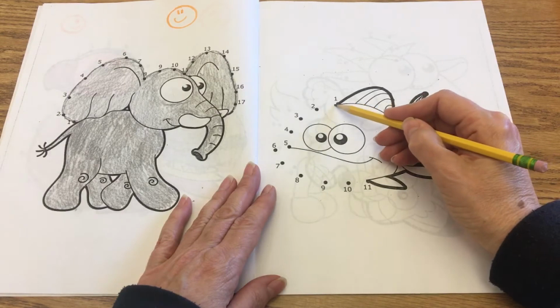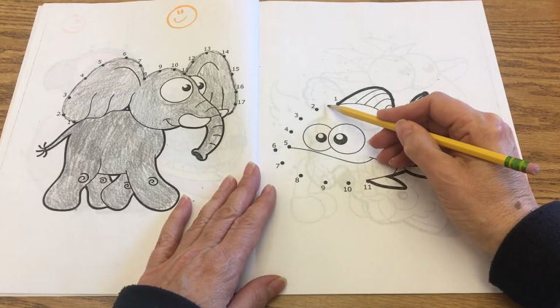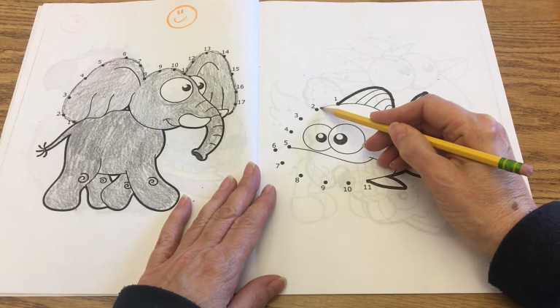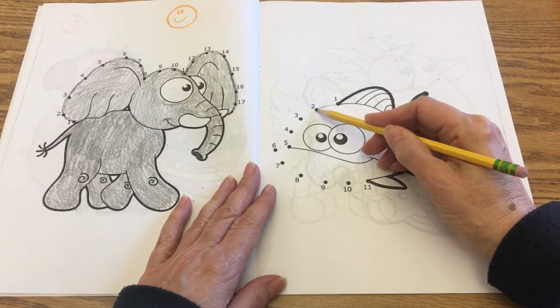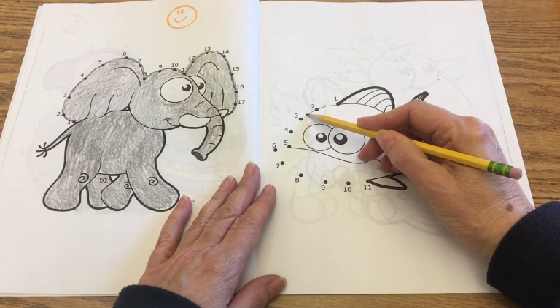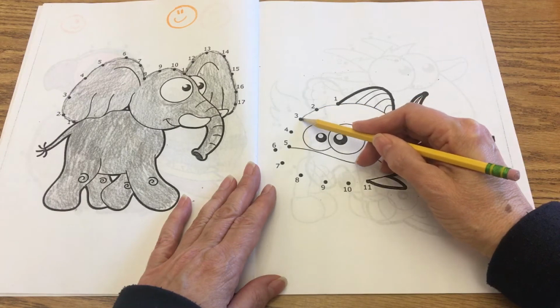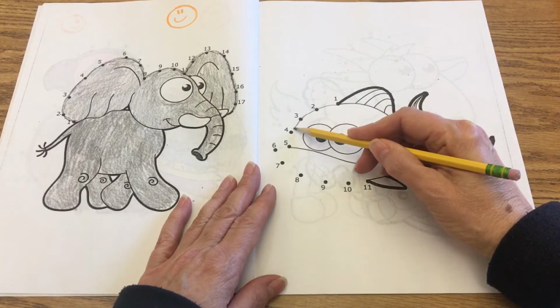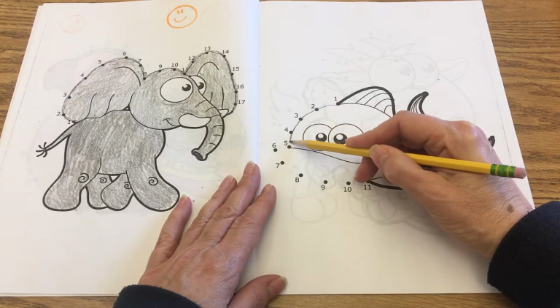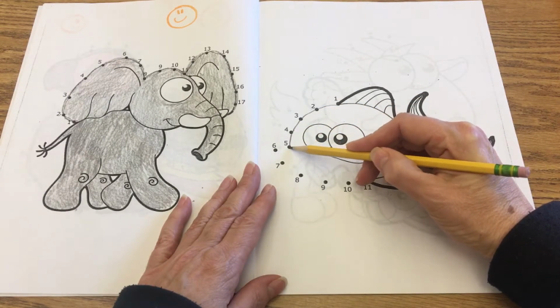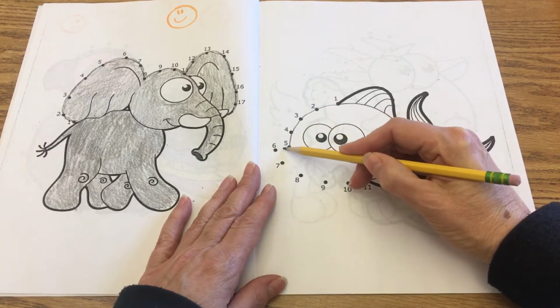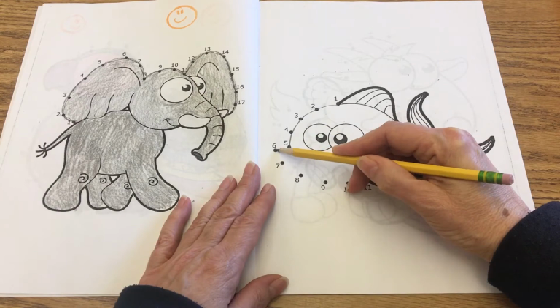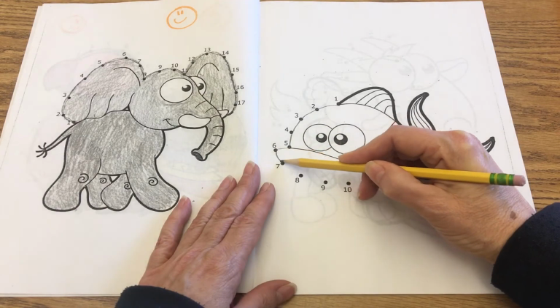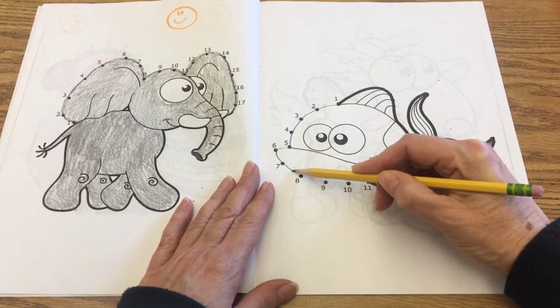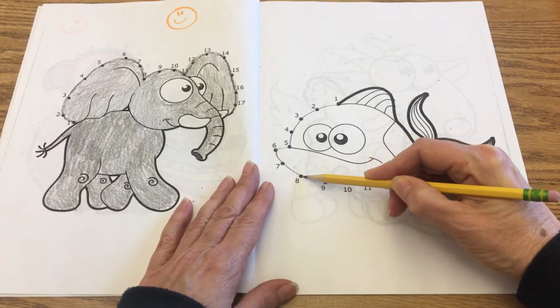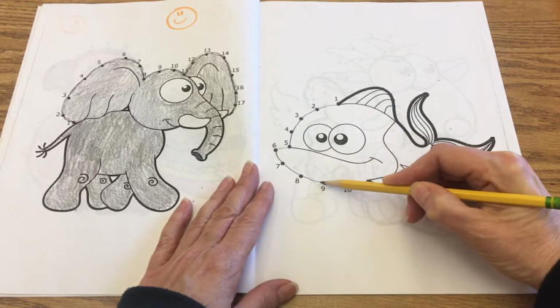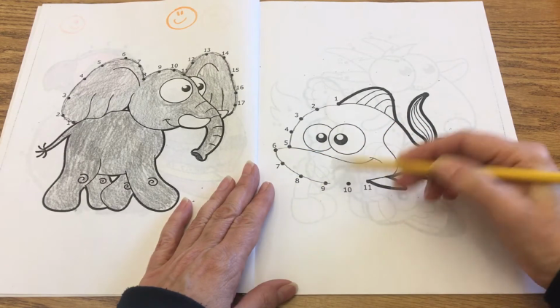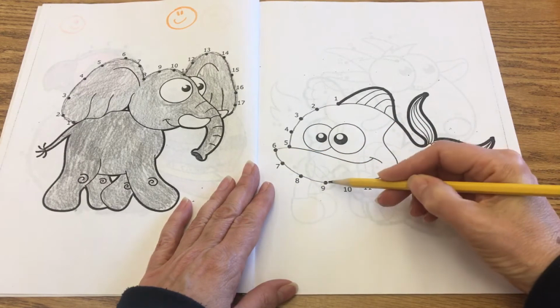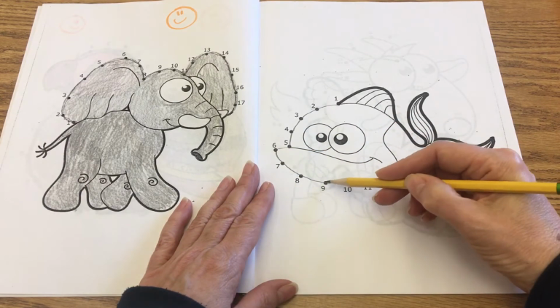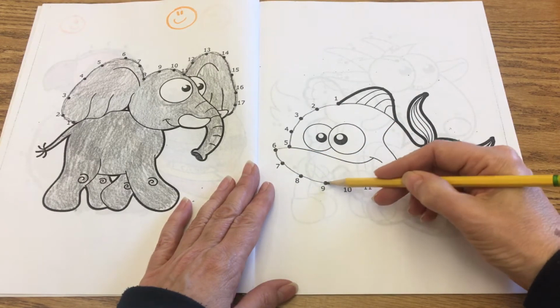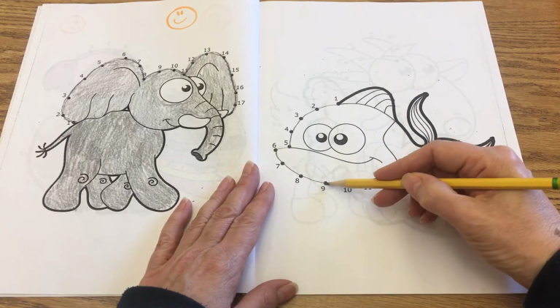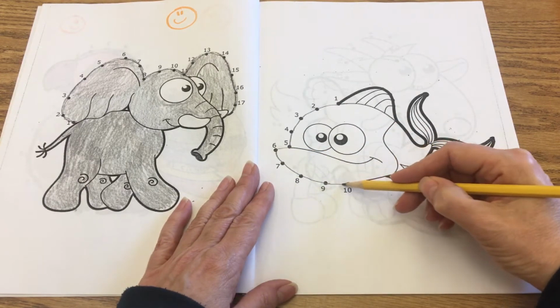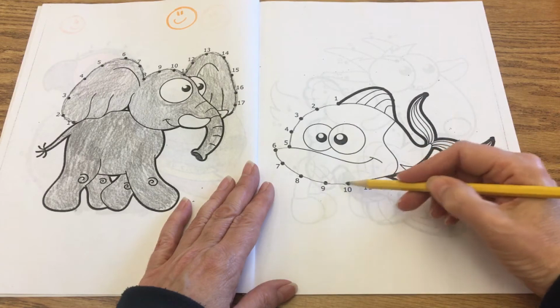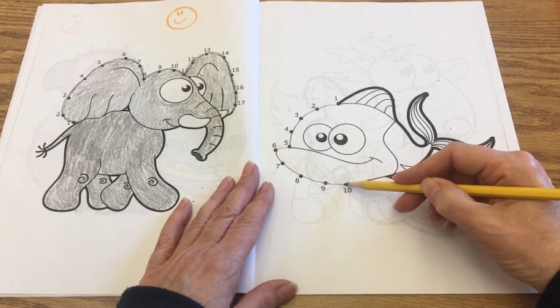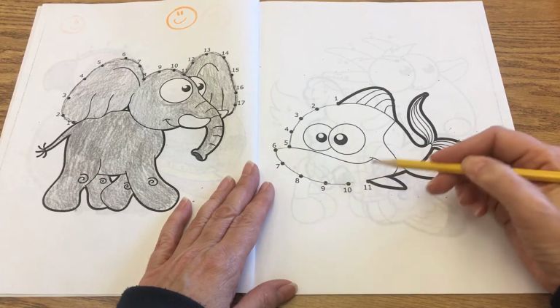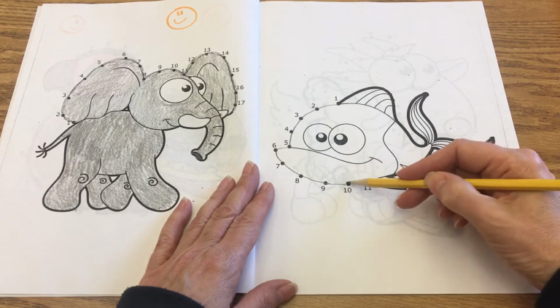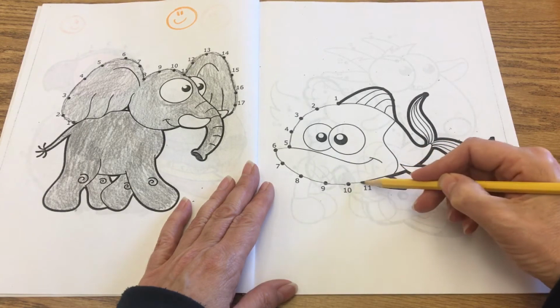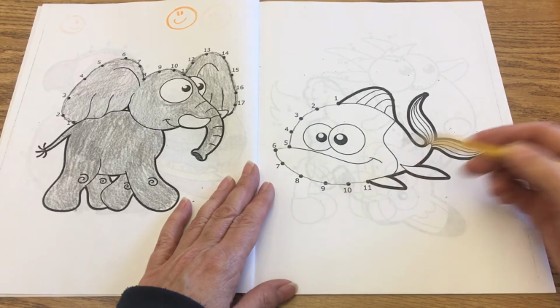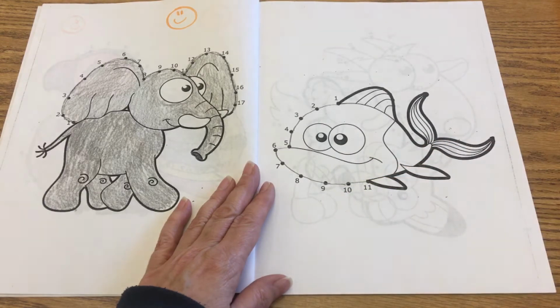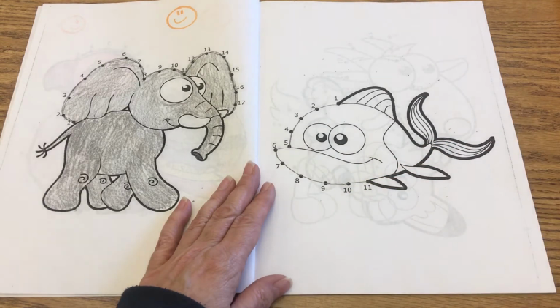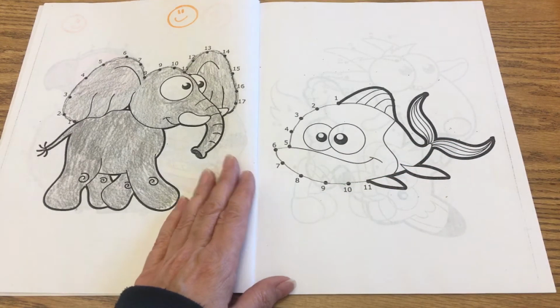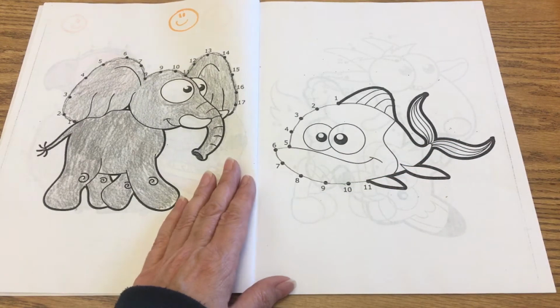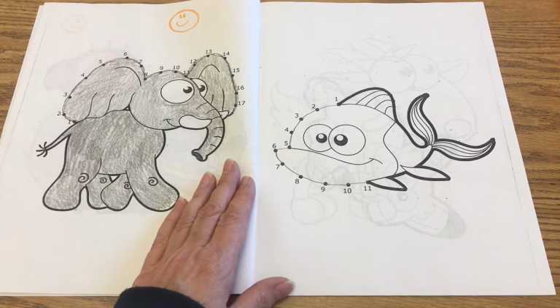The person who did the video — Sam, I think her name was — she's certified to be a diver, so if you like fish a lot, you can get certified to be a diver. She was at the National Aquarium.